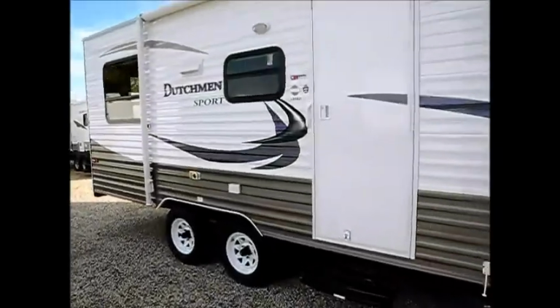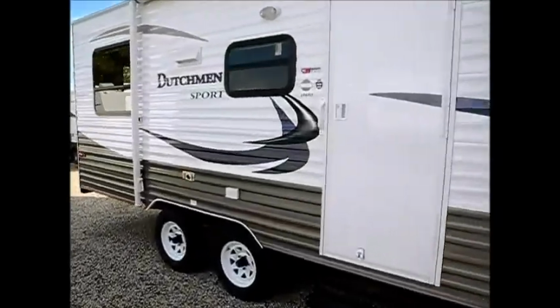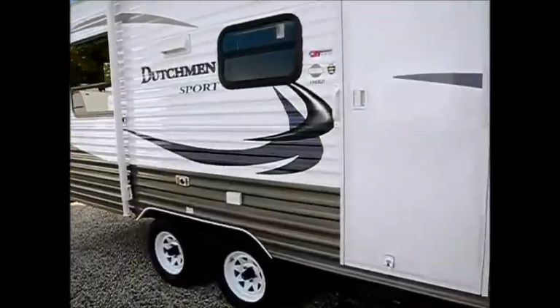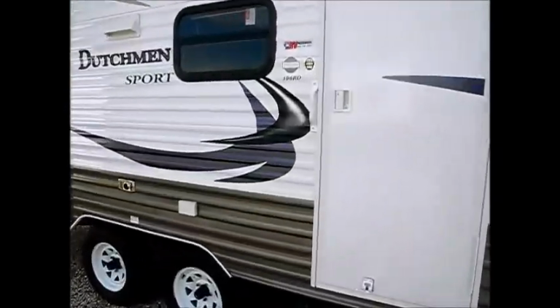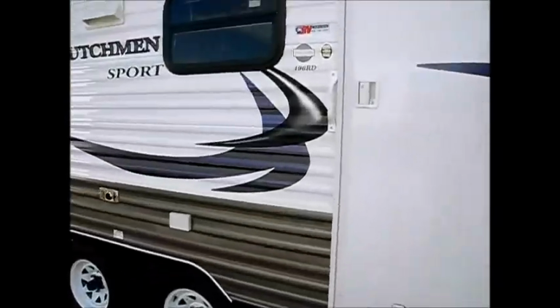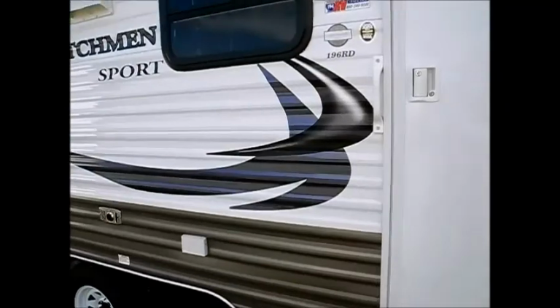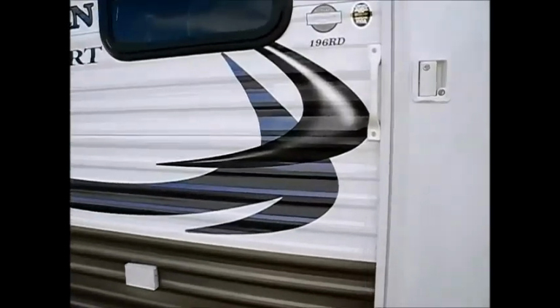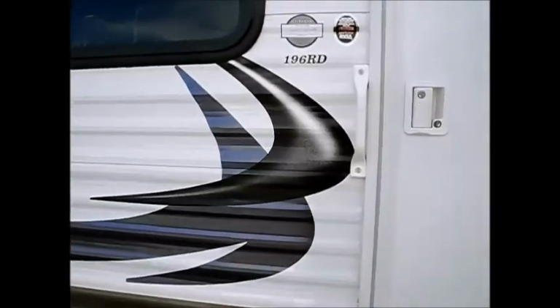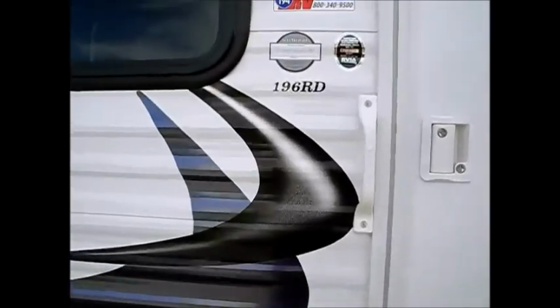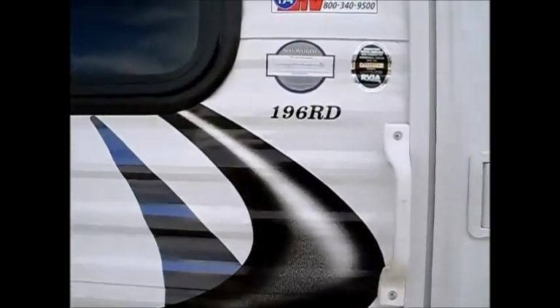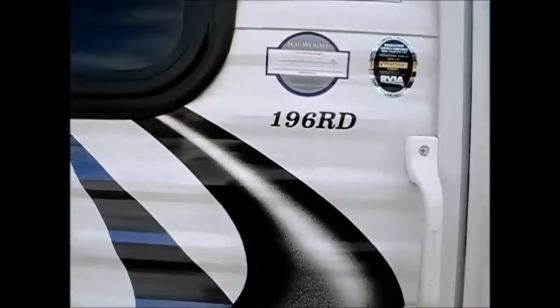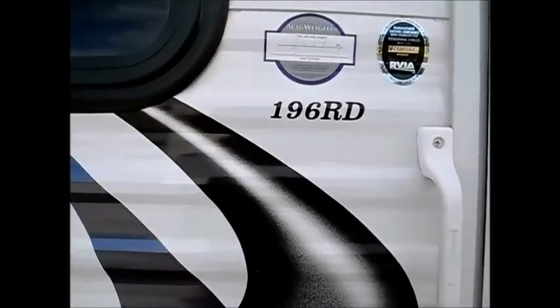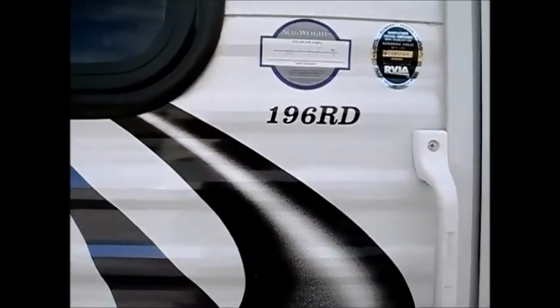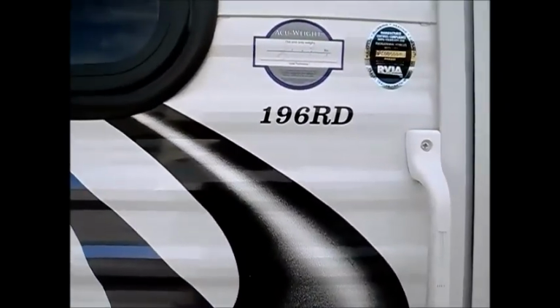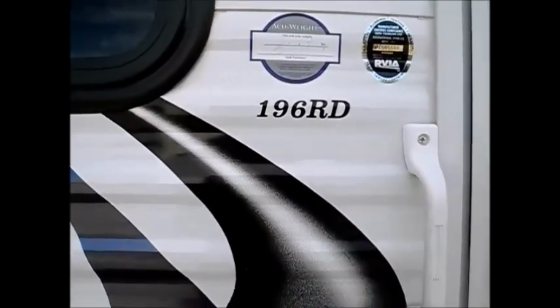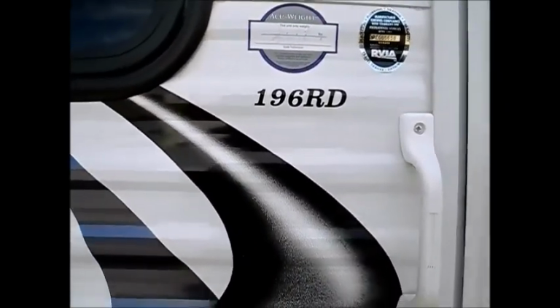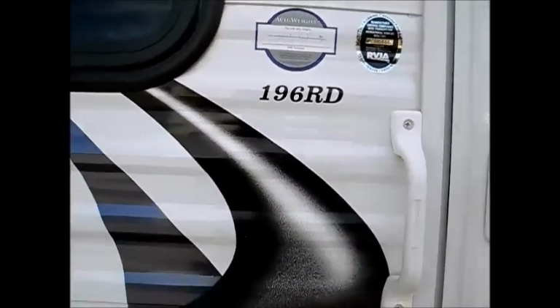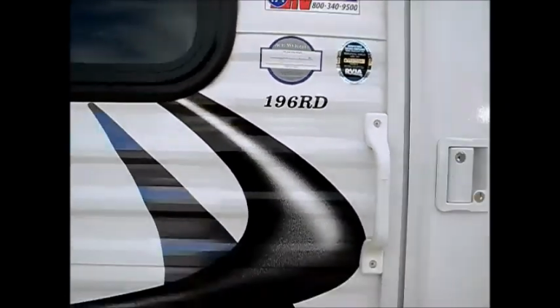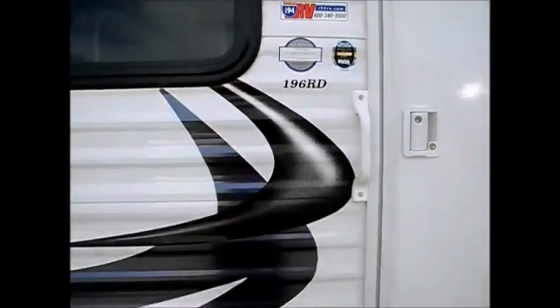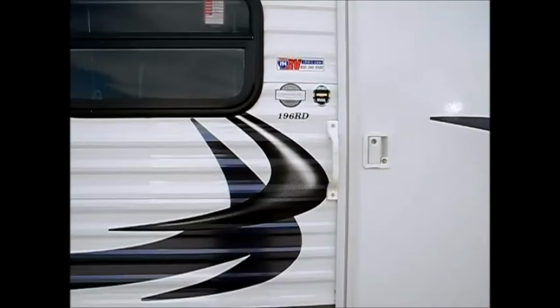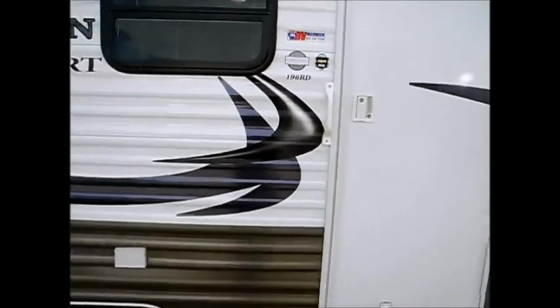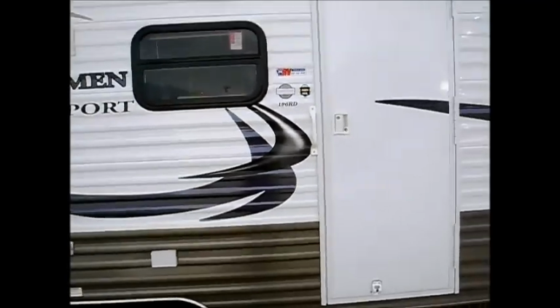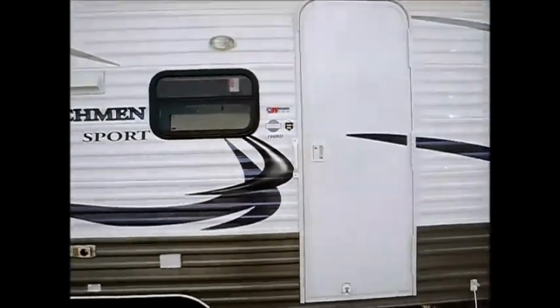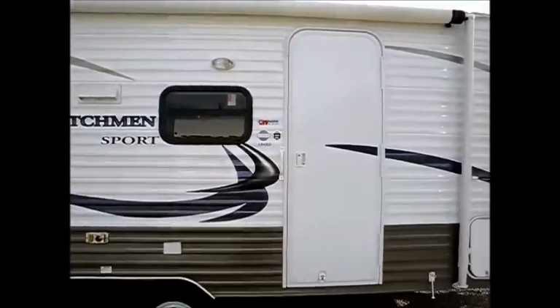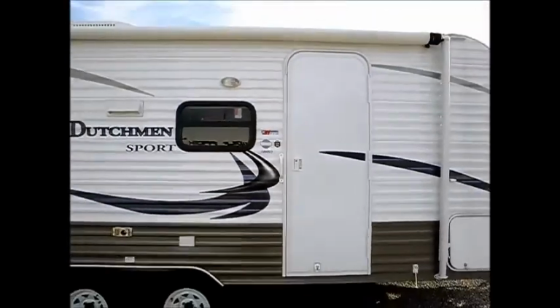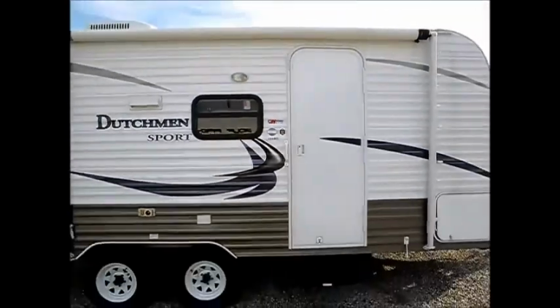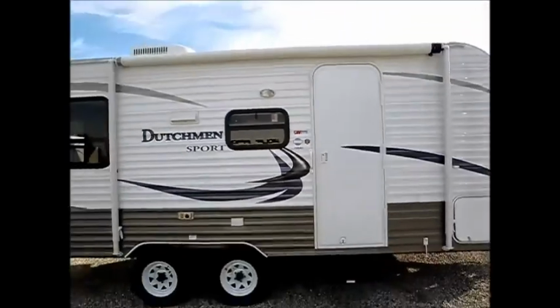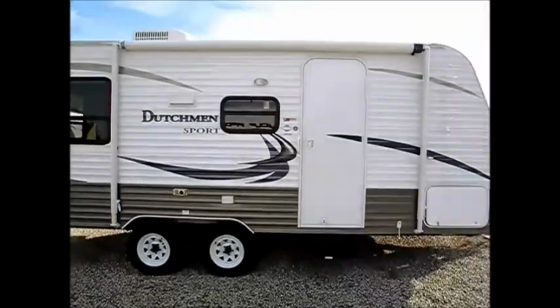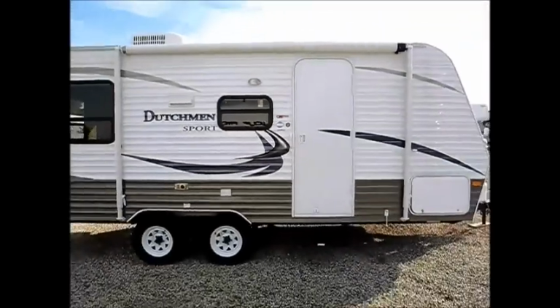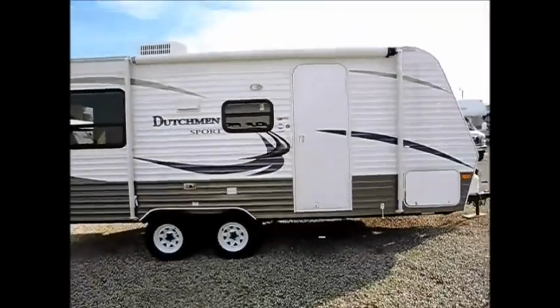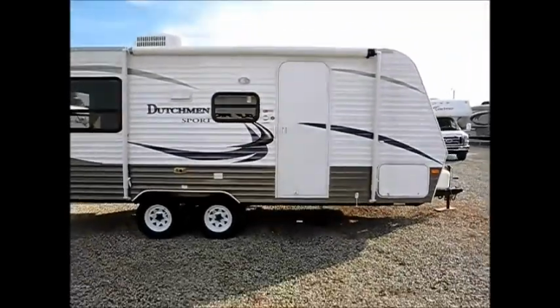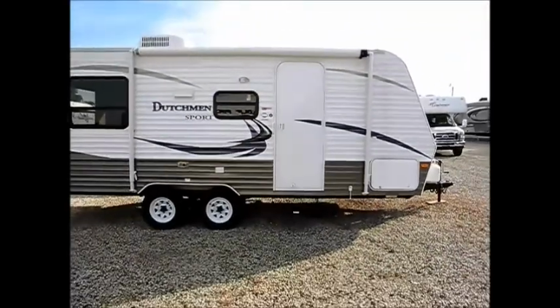If you go to www.I-94RV.com and put that in the search bar, you'll be able to find it and find a bunch of photos on it. The dry weight on this will be 3744 — that's what was on the sticker.